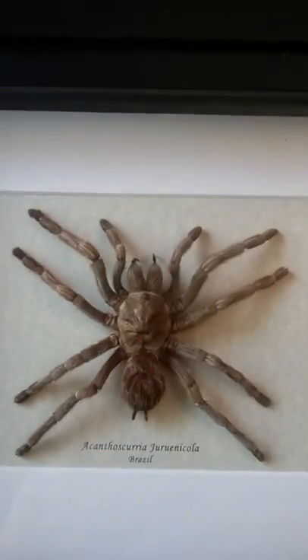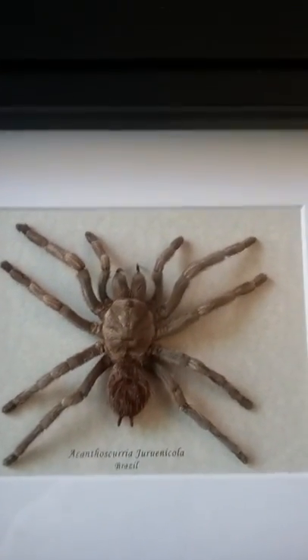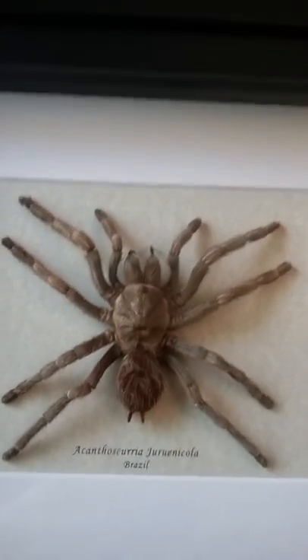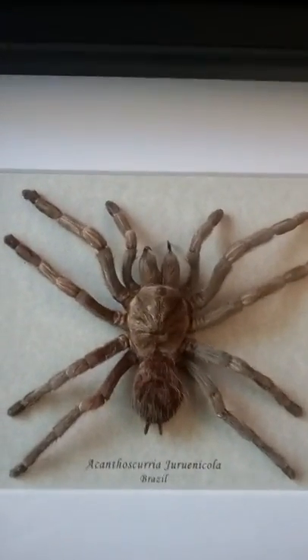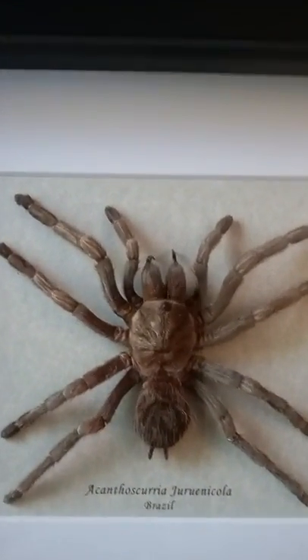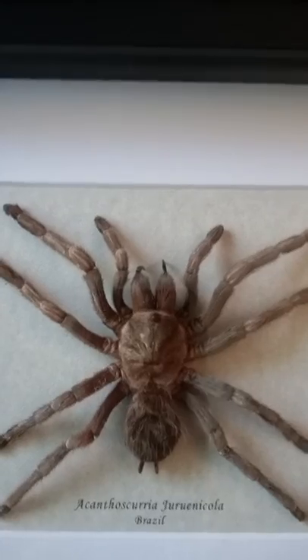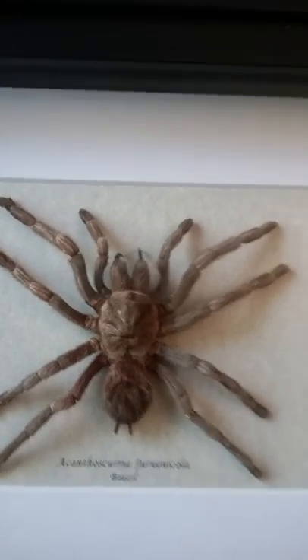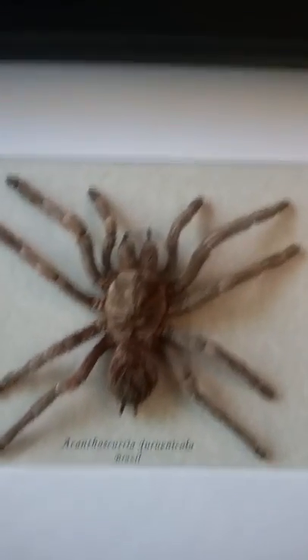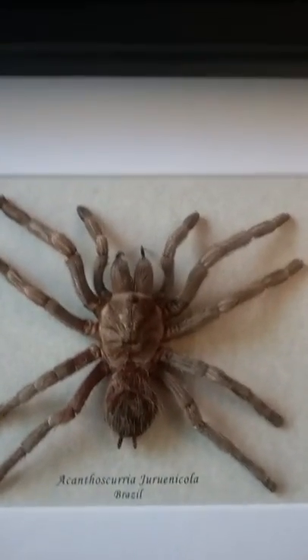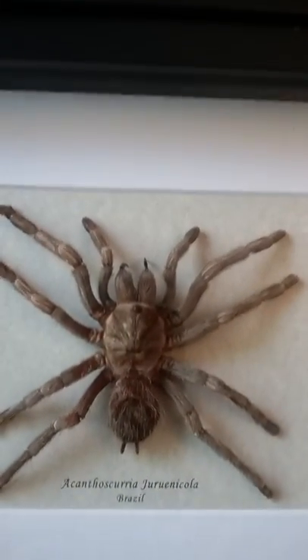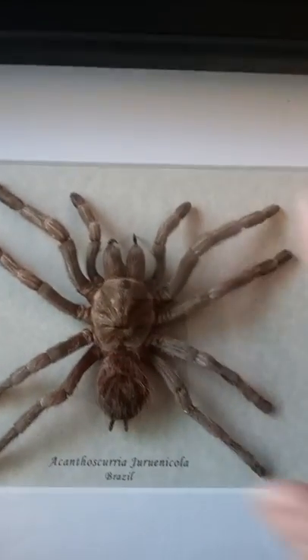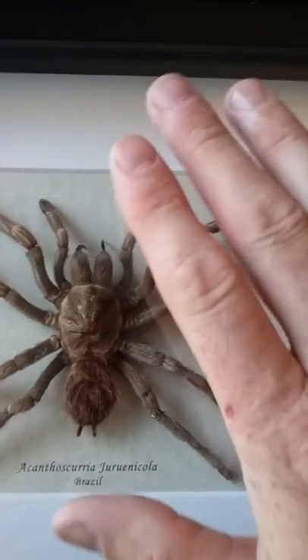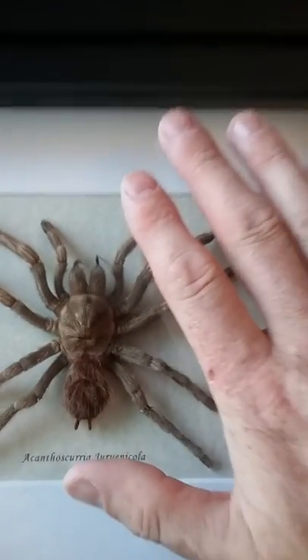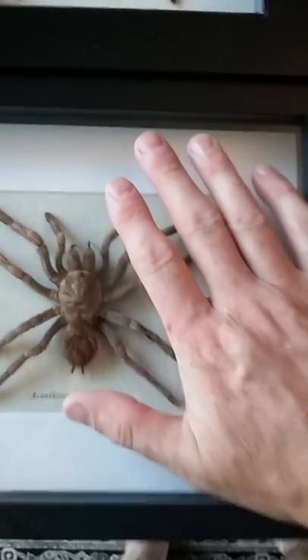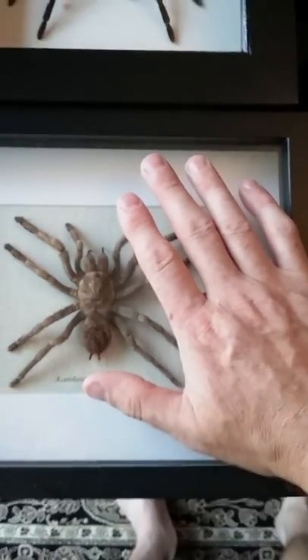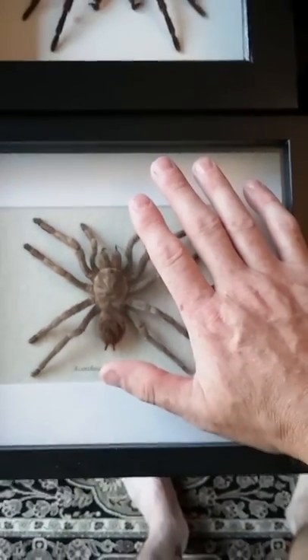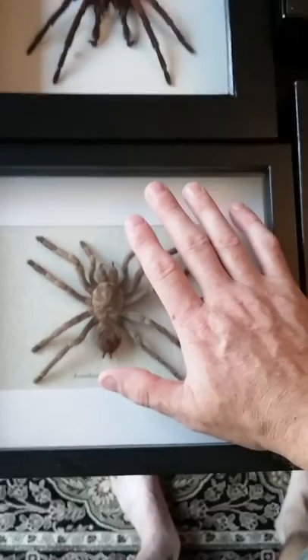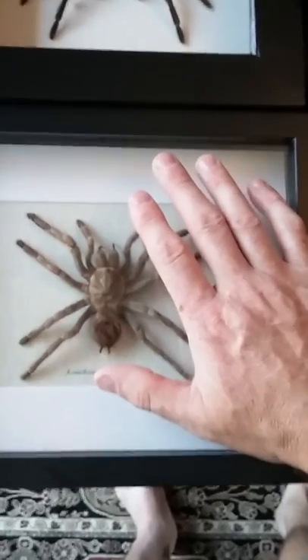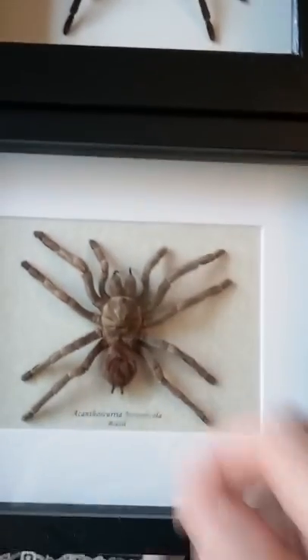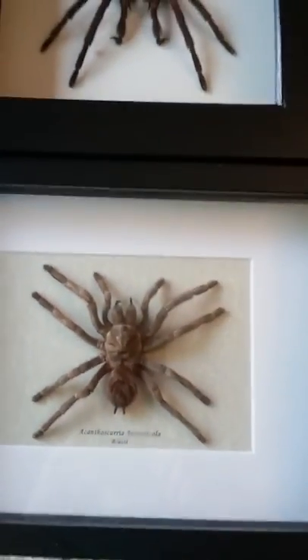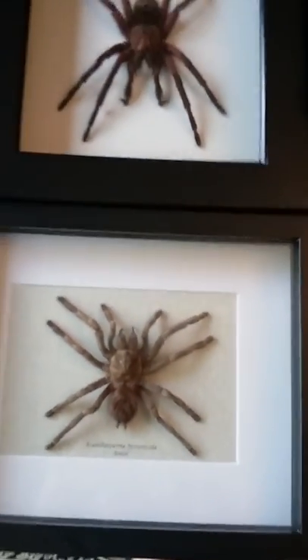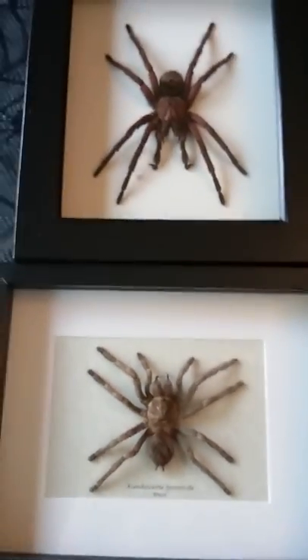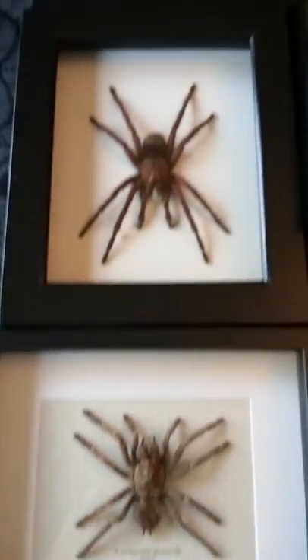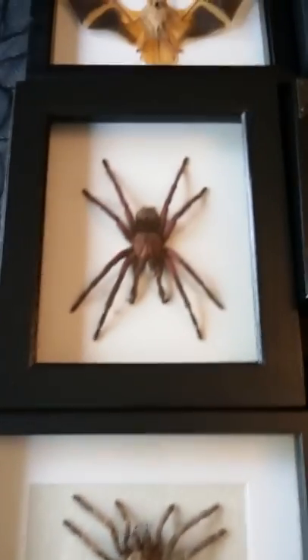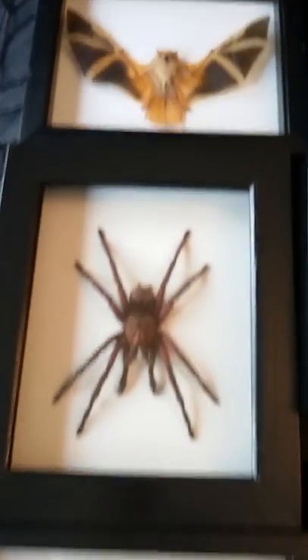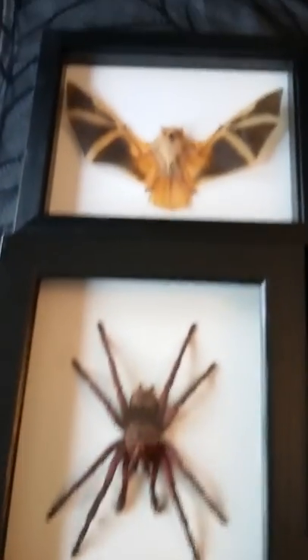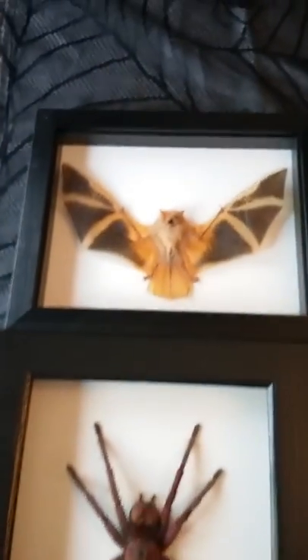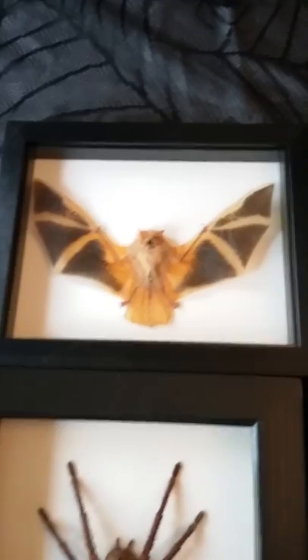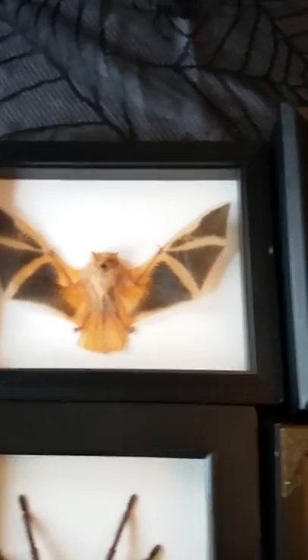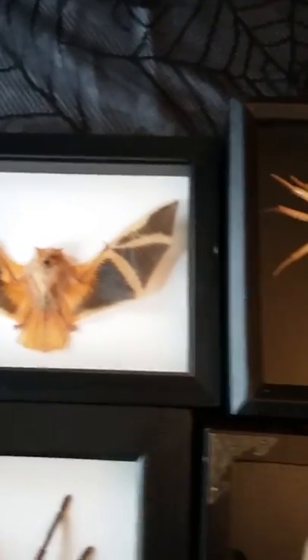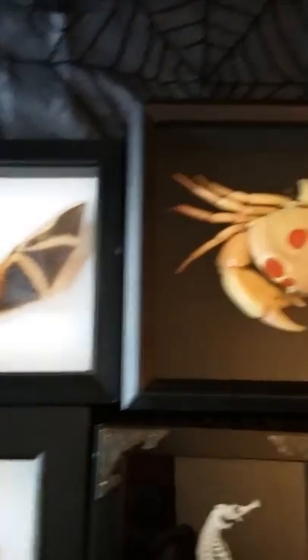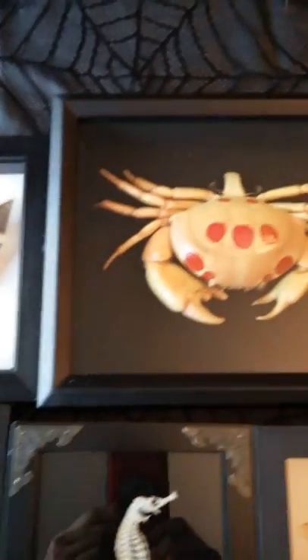This Anthoscuria is from Brazil. It's a bird-eating spider. Again, pretty good size. All these guys are real. Nothing fake. No props.